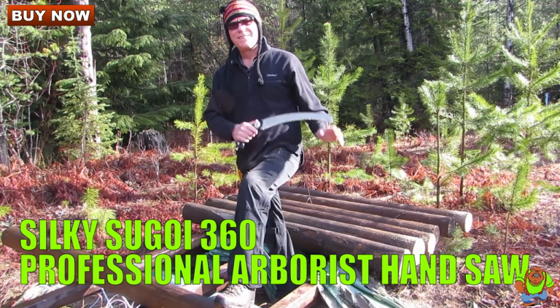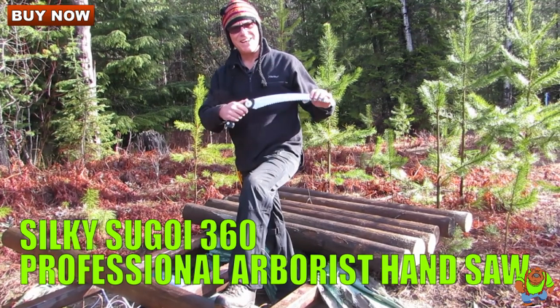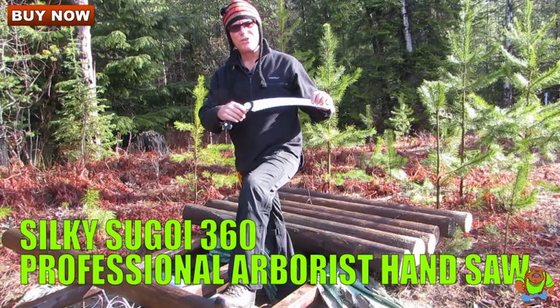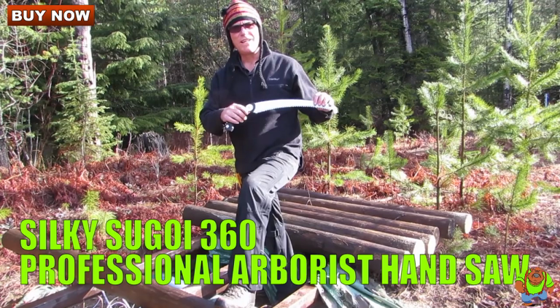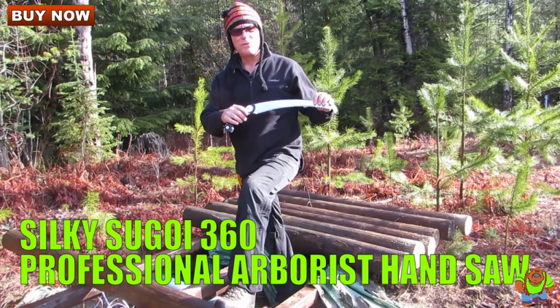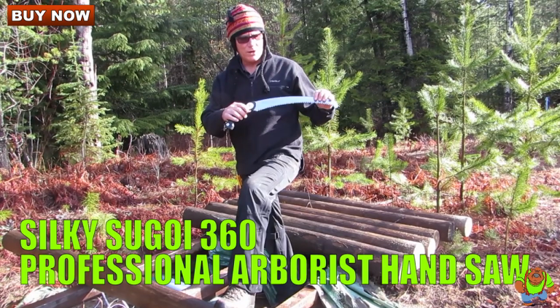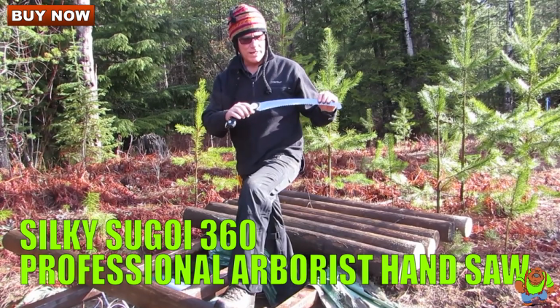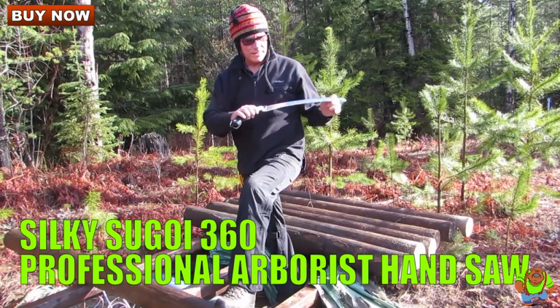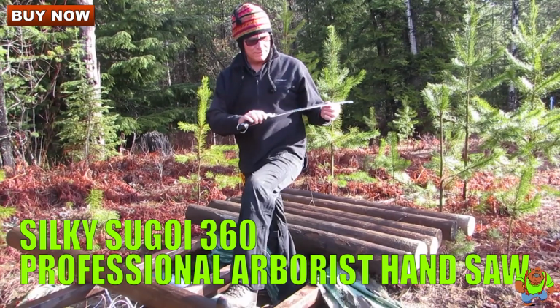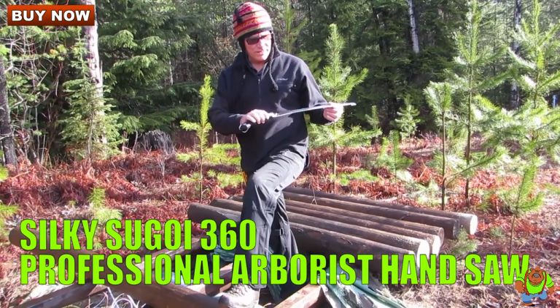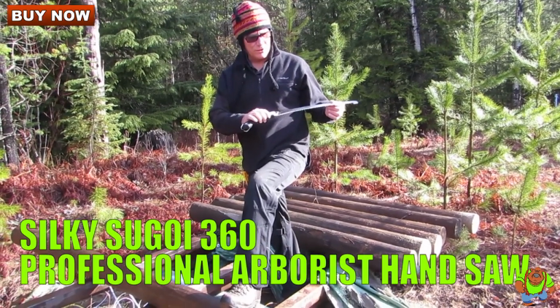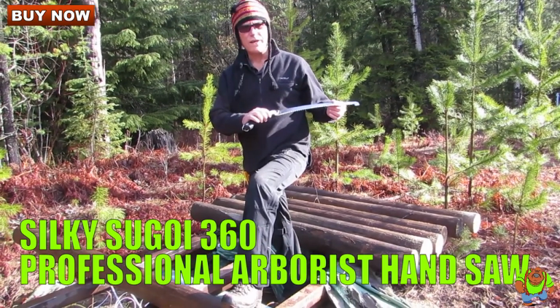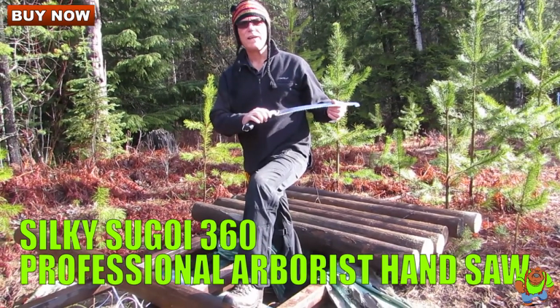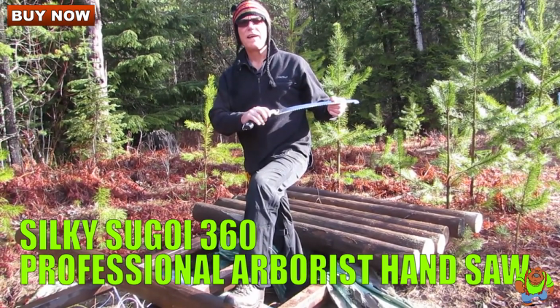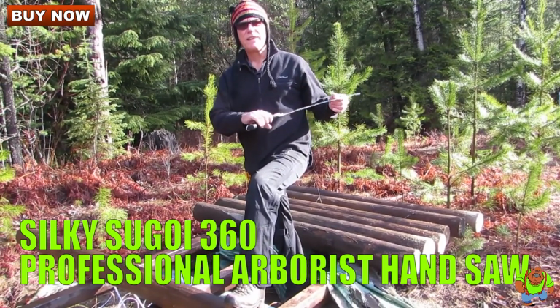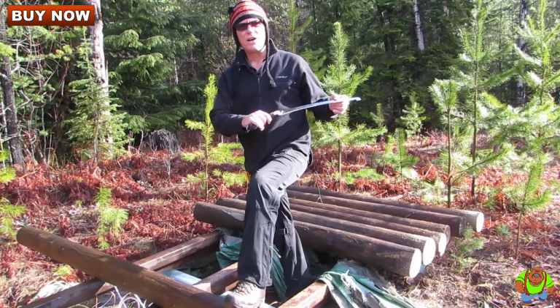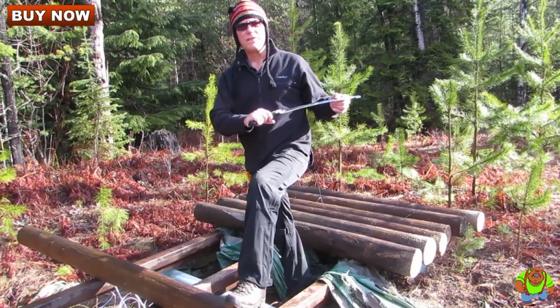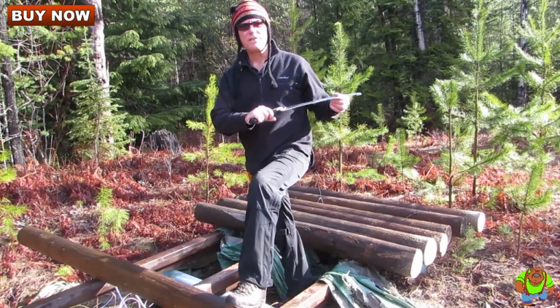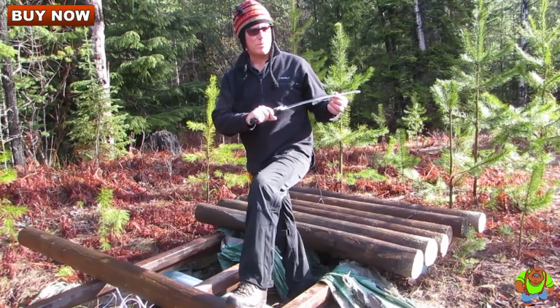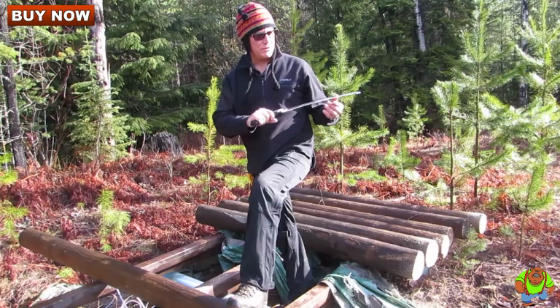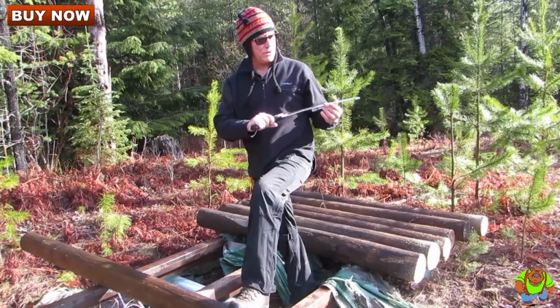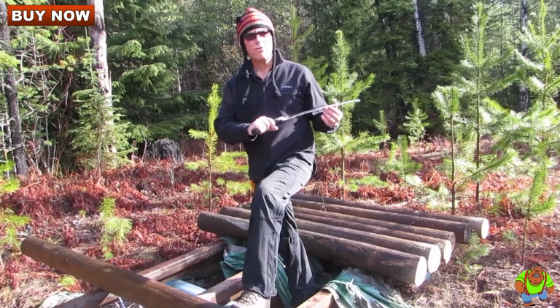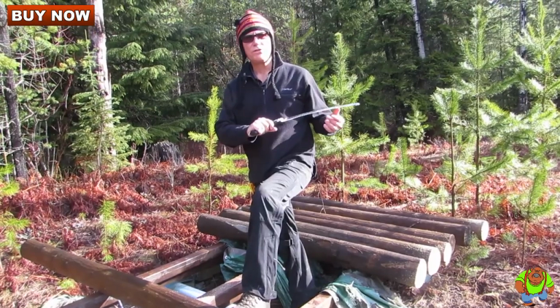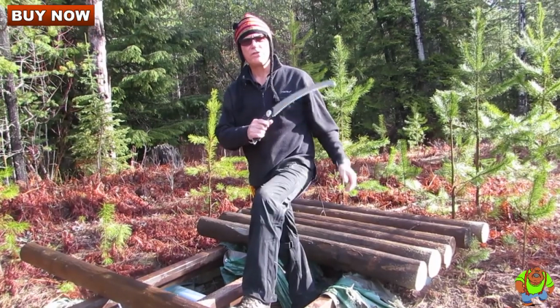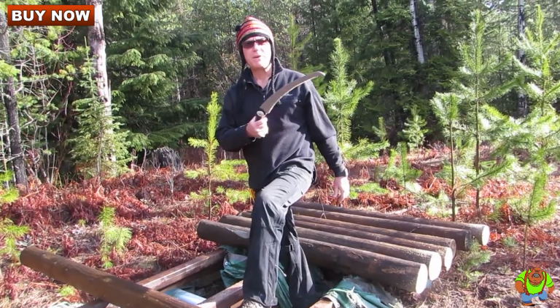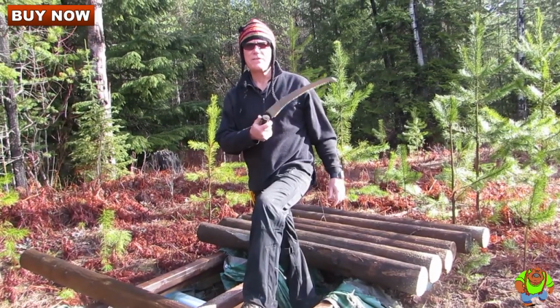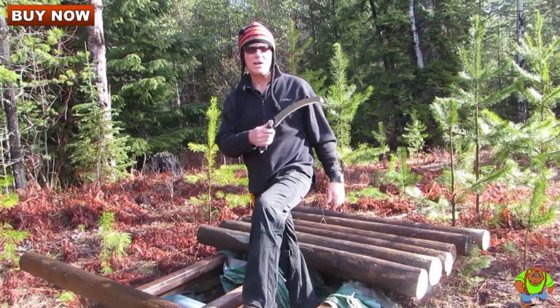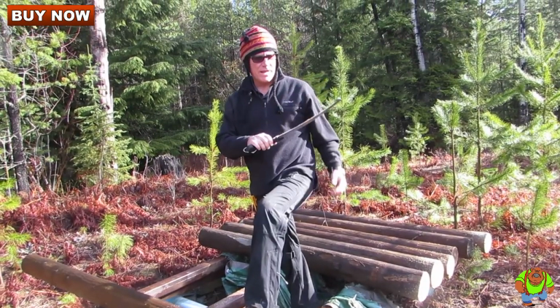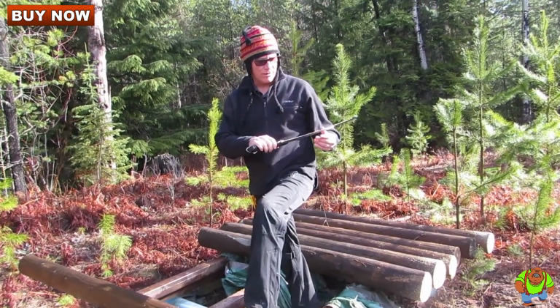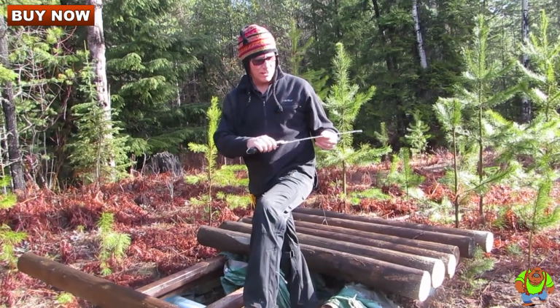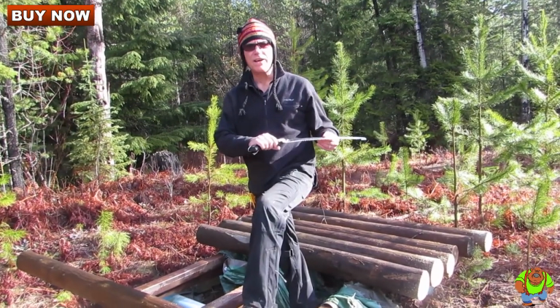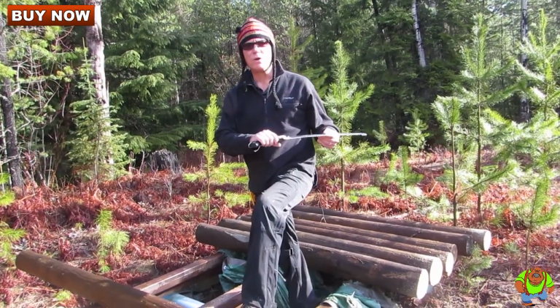Today on Osso Grande Knives, we are looking at the Silky Sugoi handsaw. This is an arborist and forester's type of handsaw, and it really cuts well.